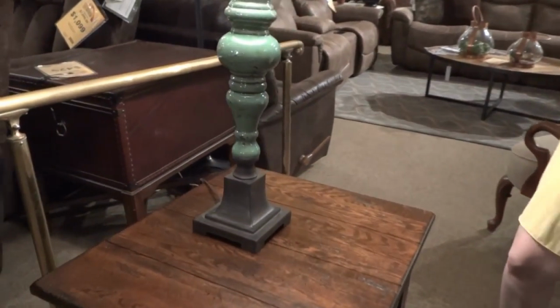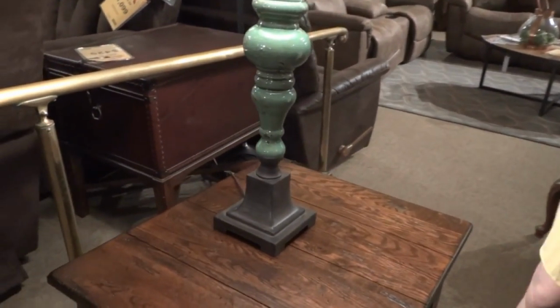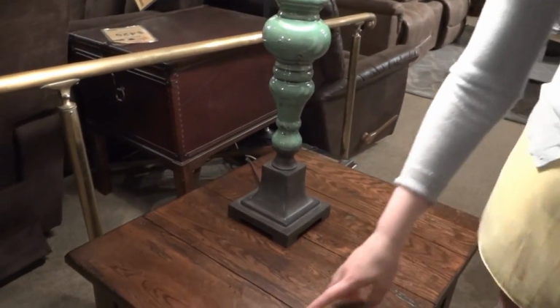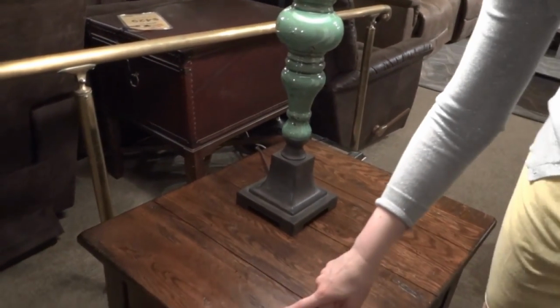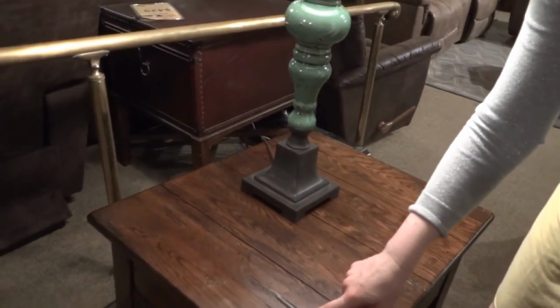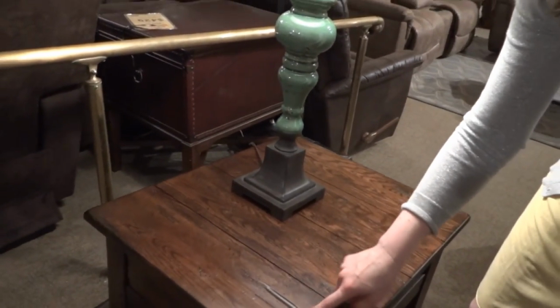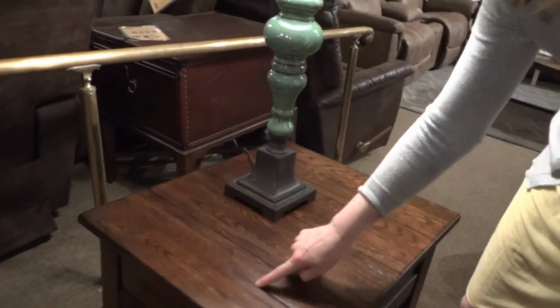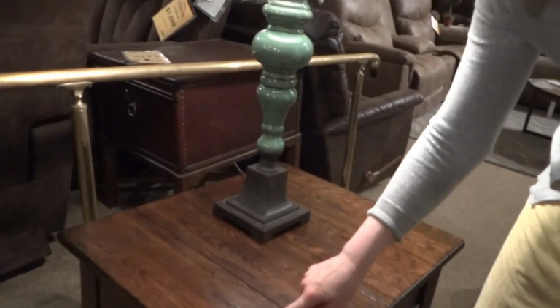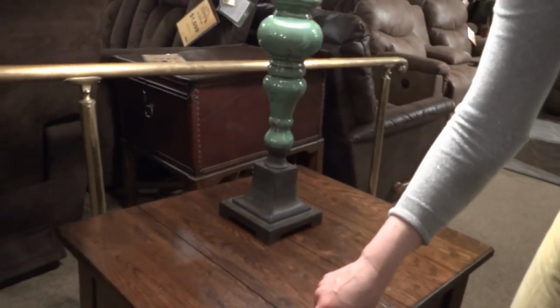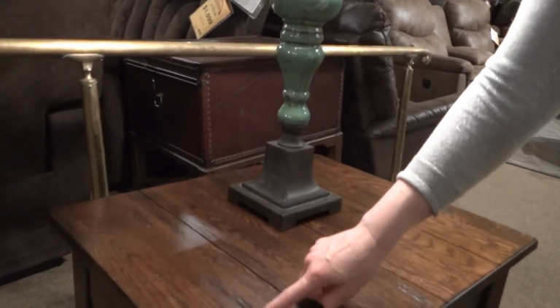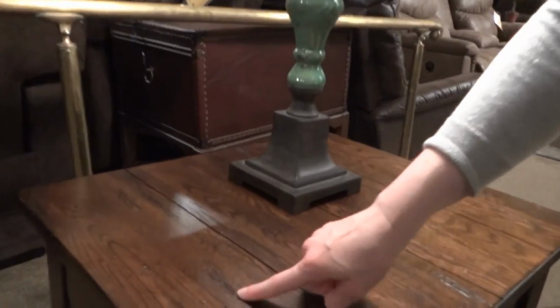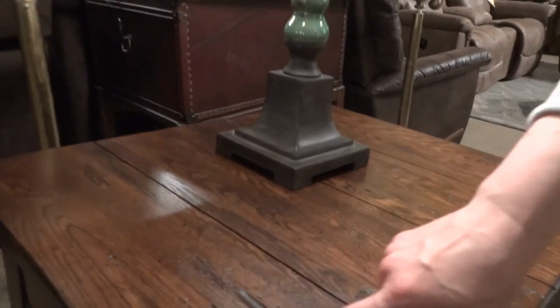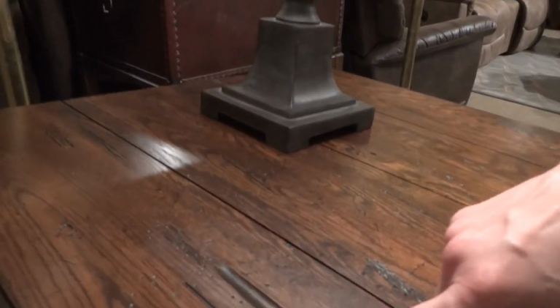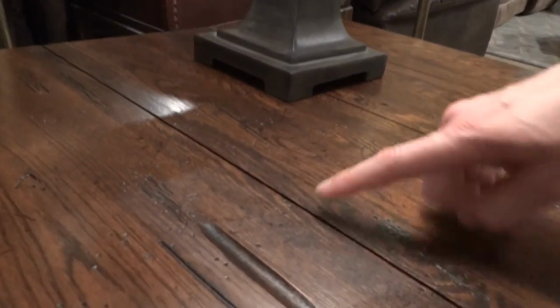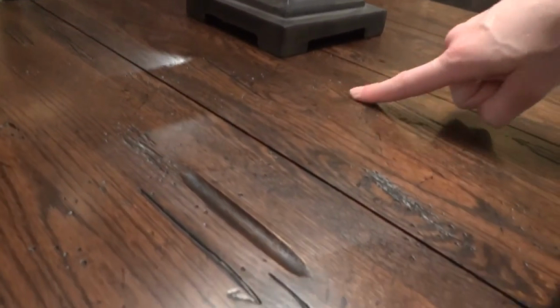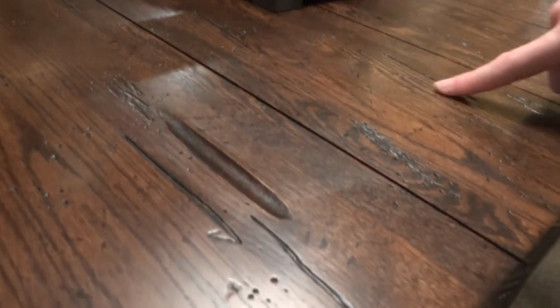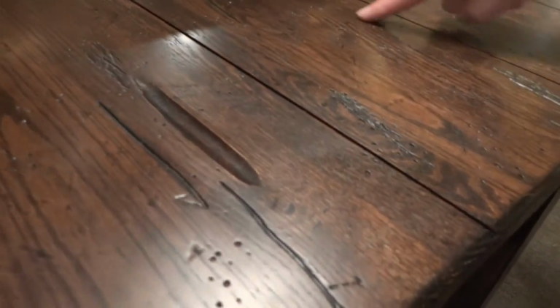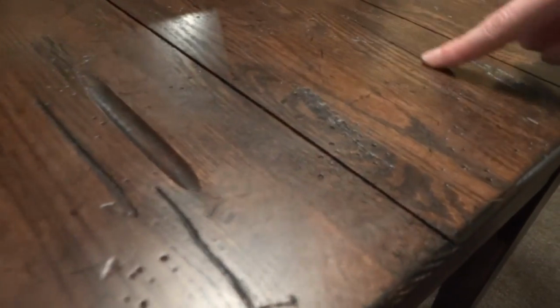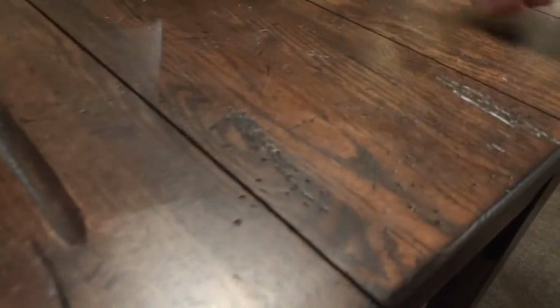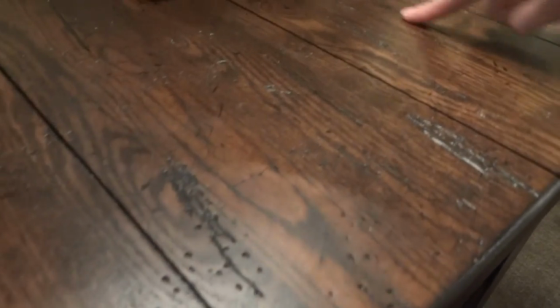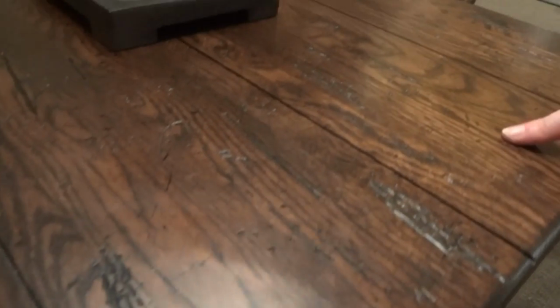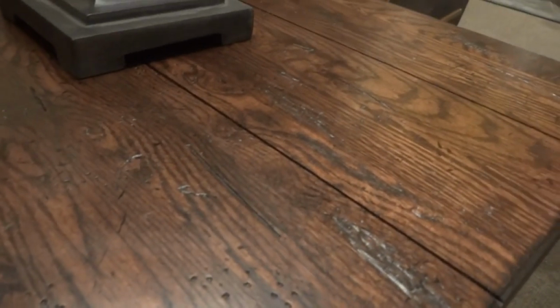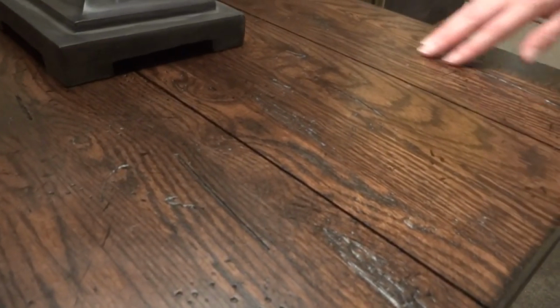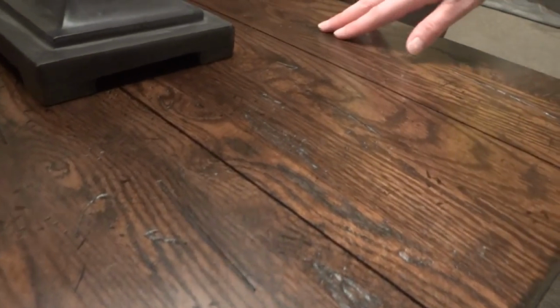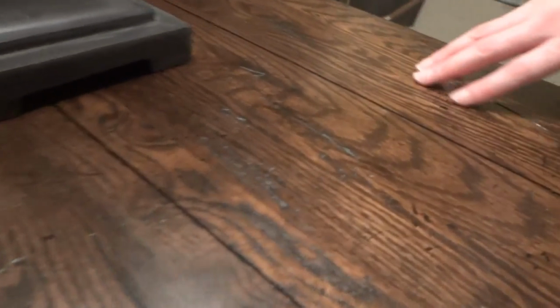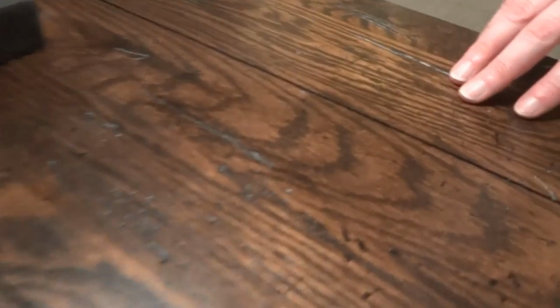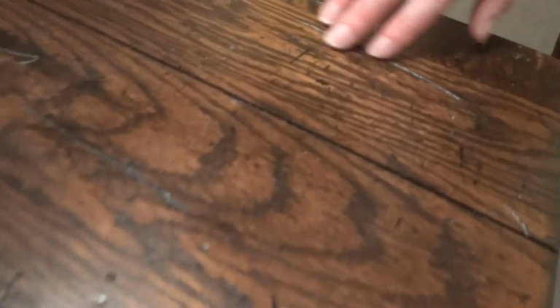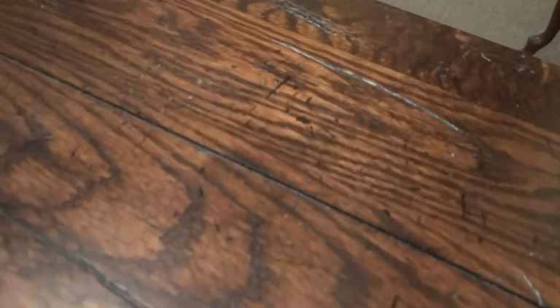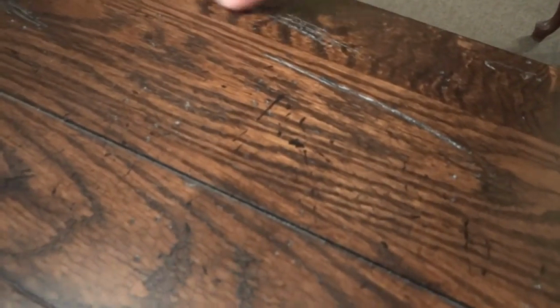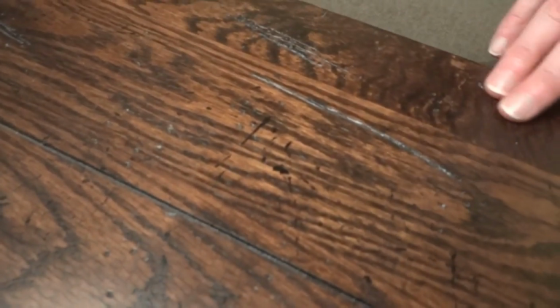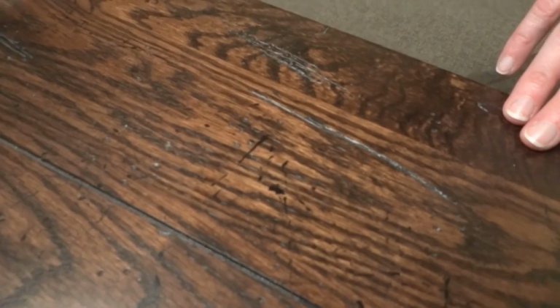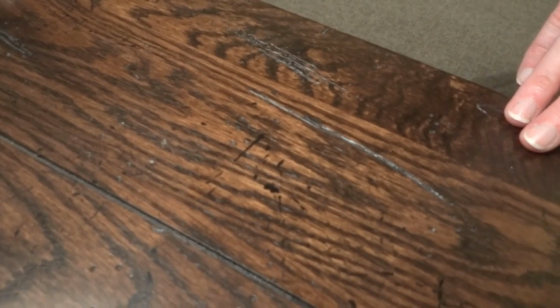Here you can see some of that distress detail — there's a big groove here and lots of little scratches. You can see that oak grain very clearly here.